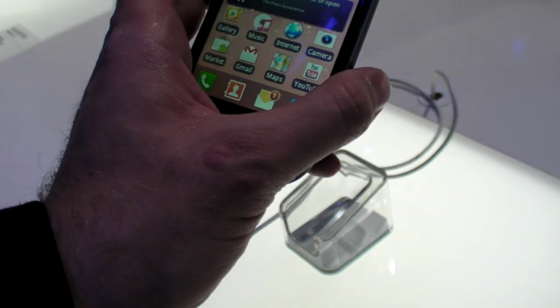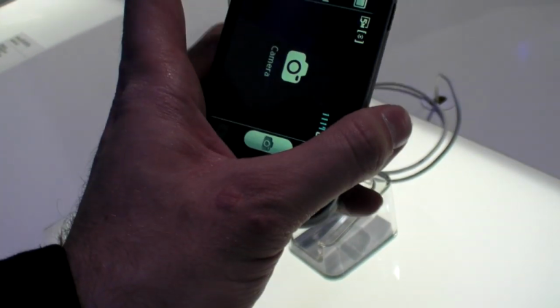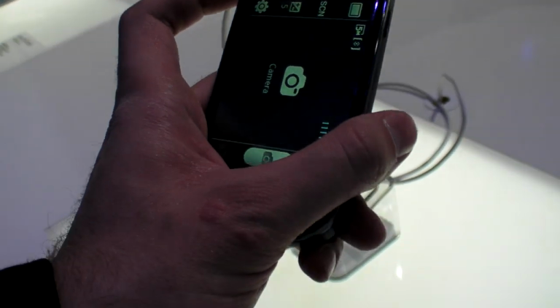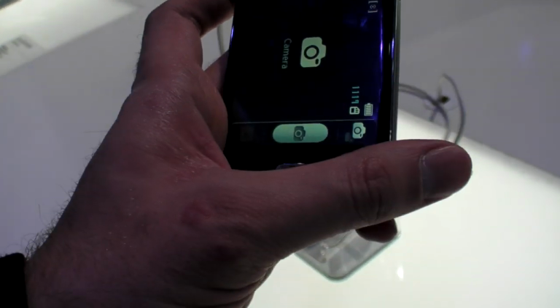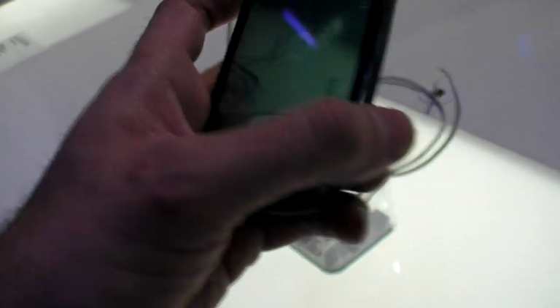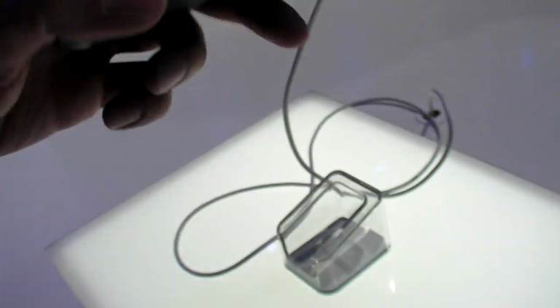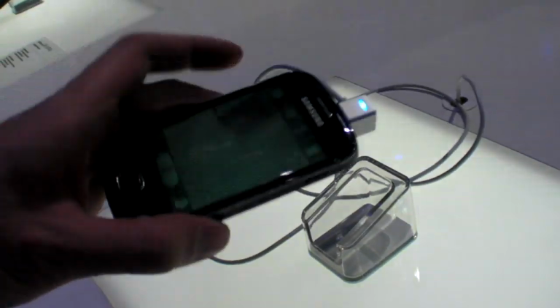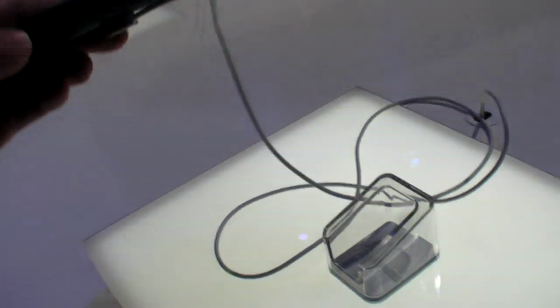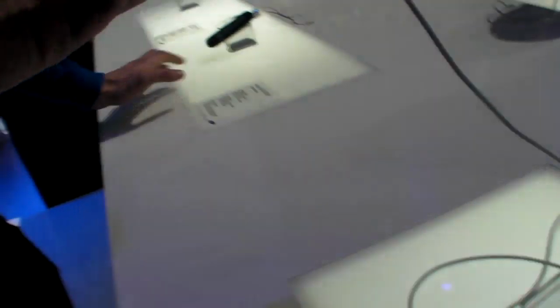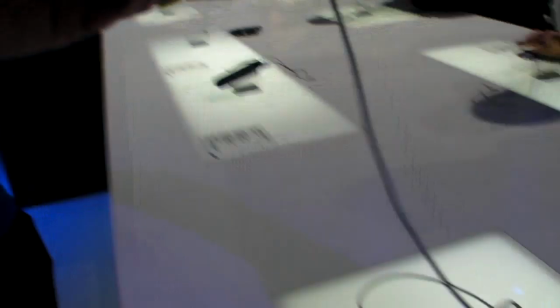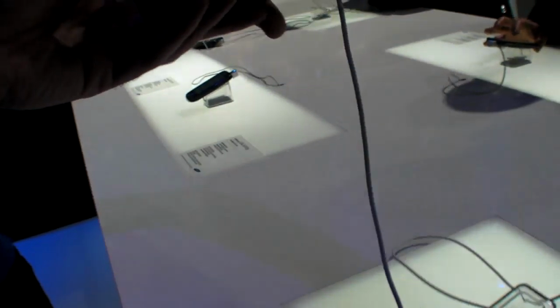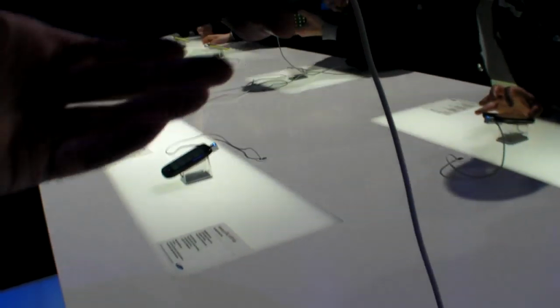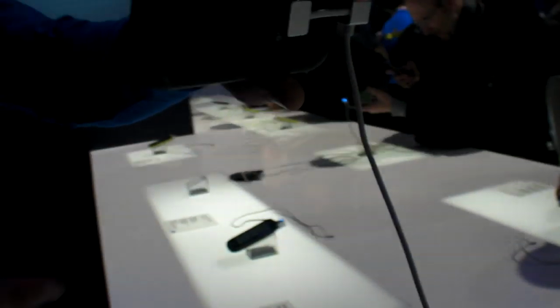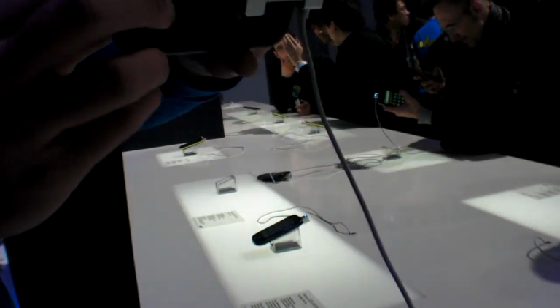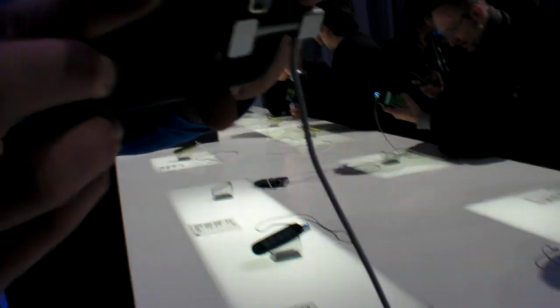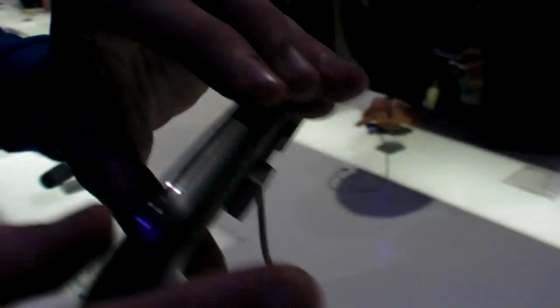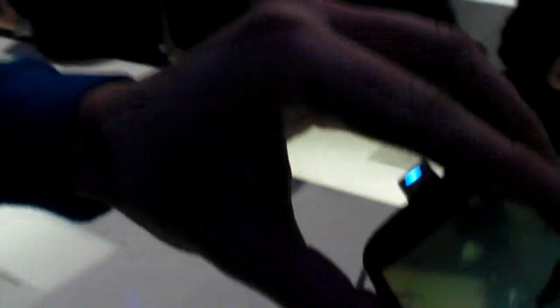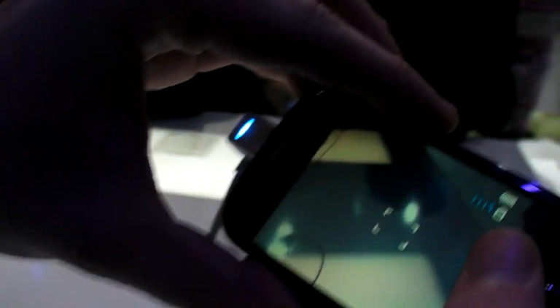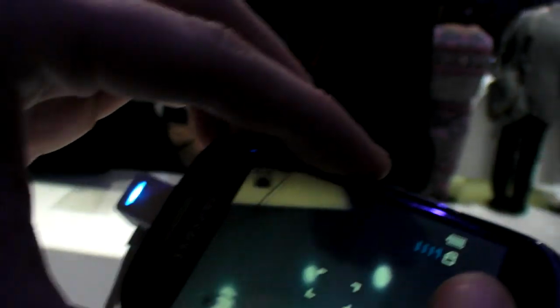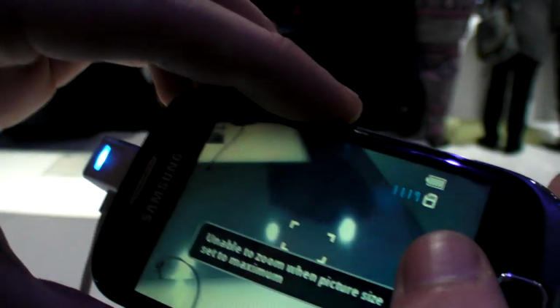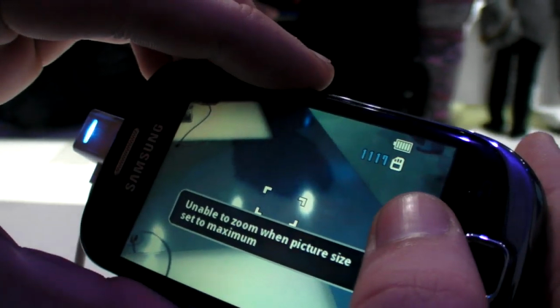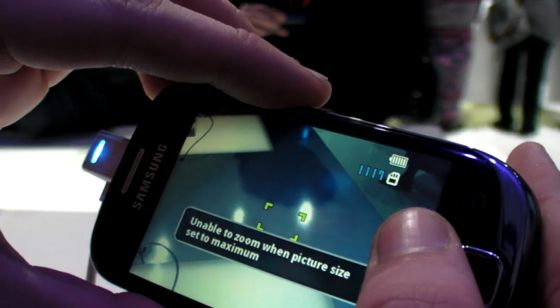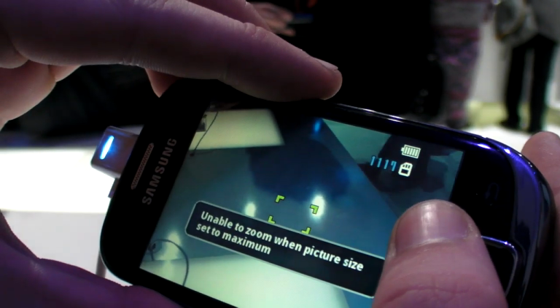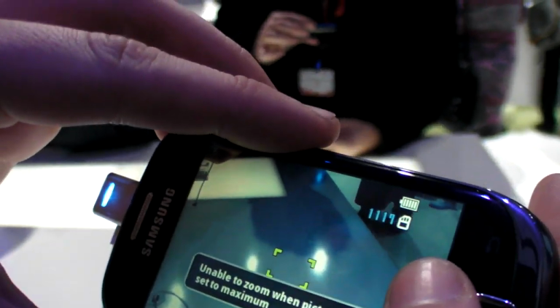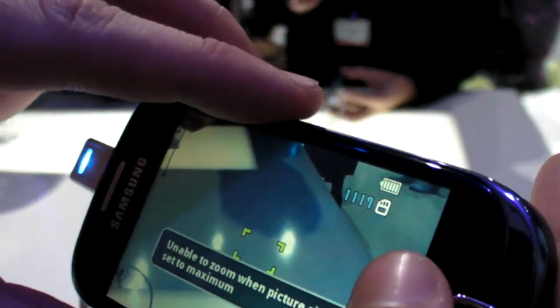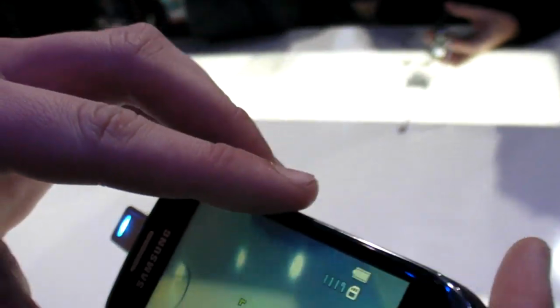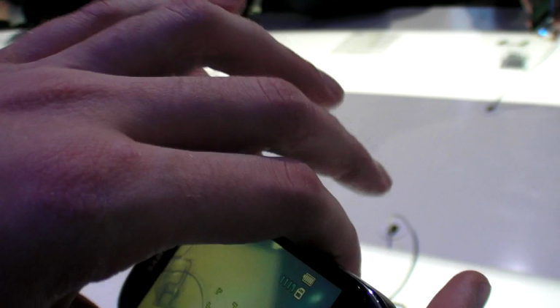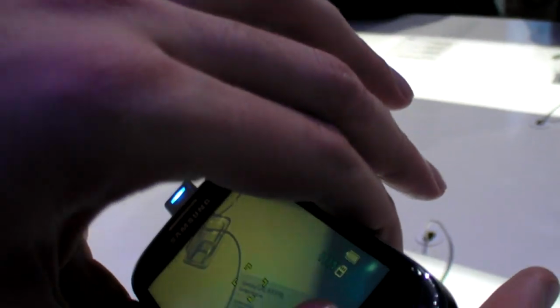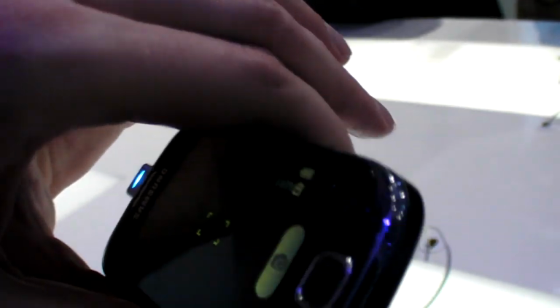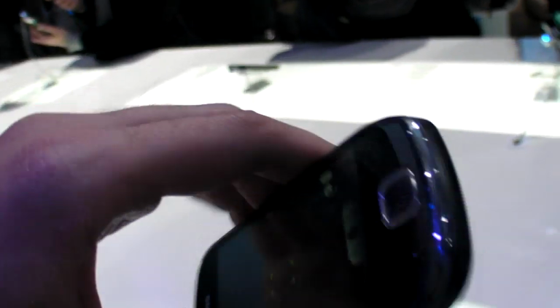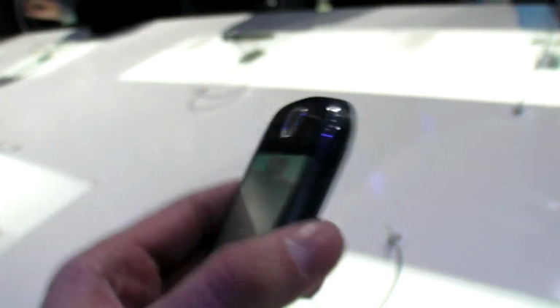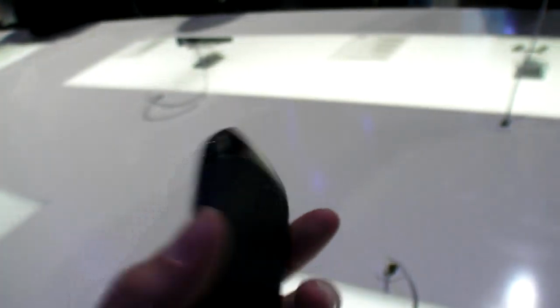Let me take a picture here. I'm going to take a picture of myself. And so it takes pictures.